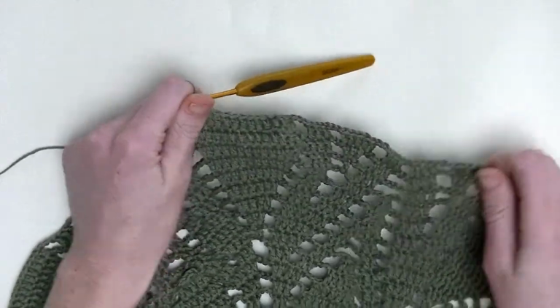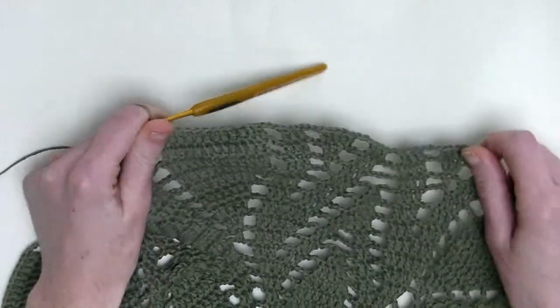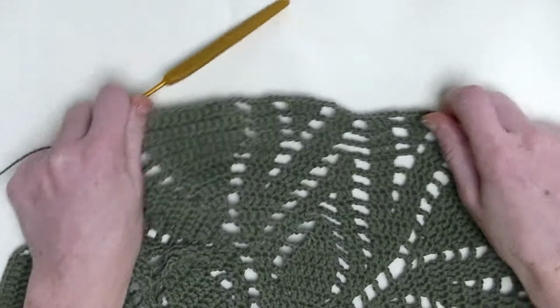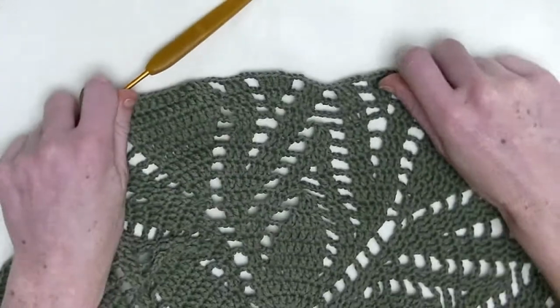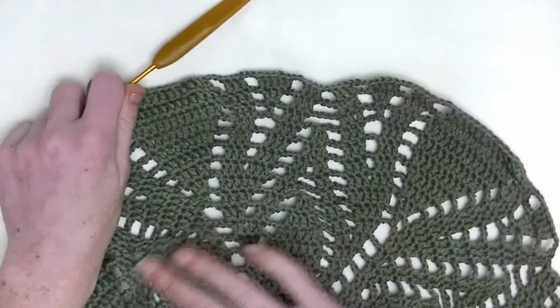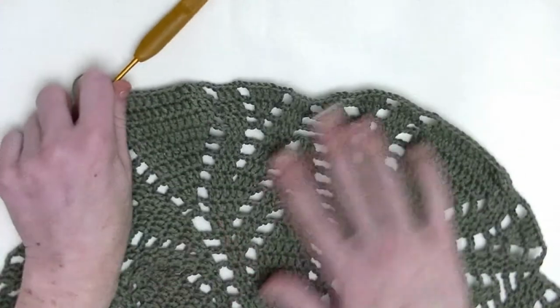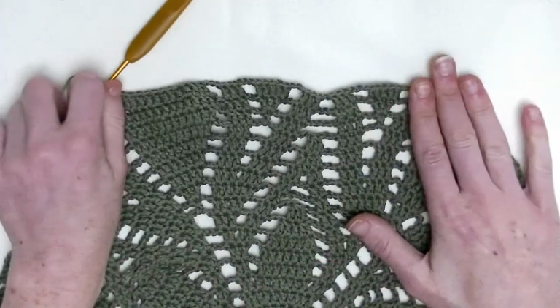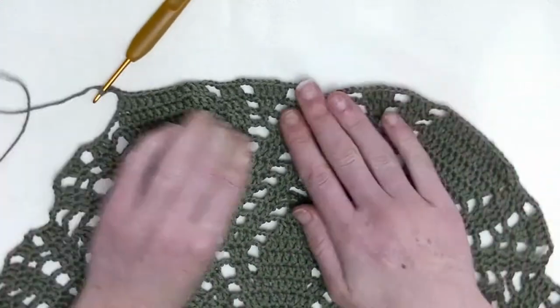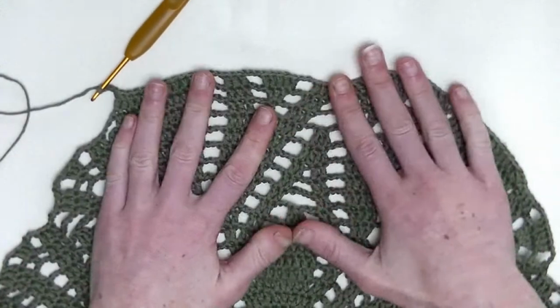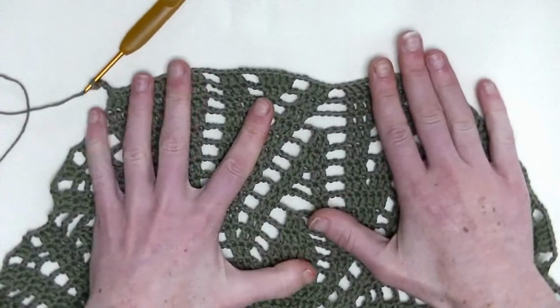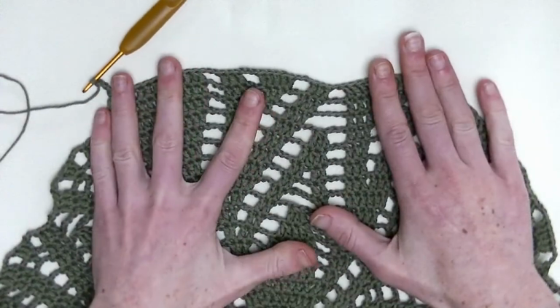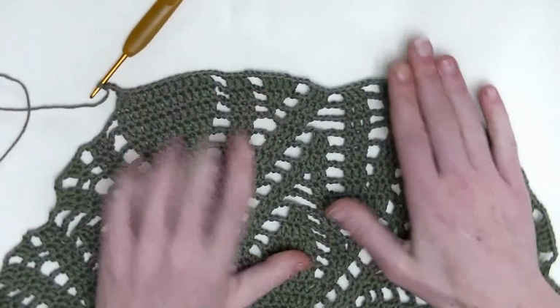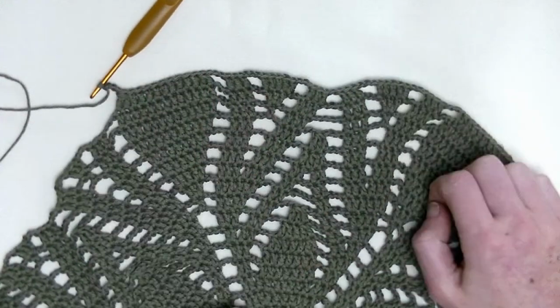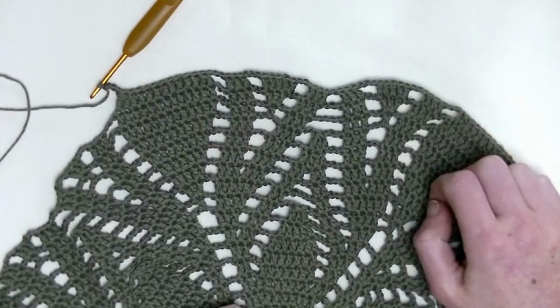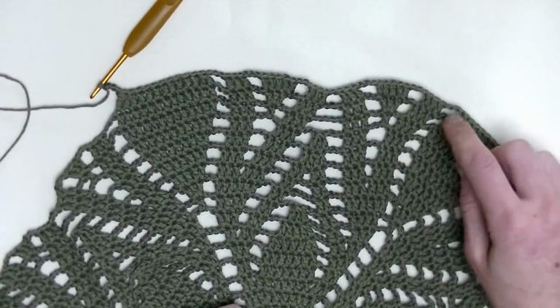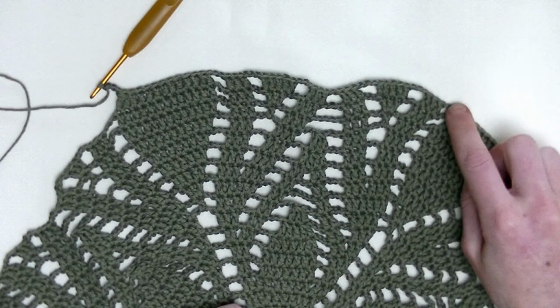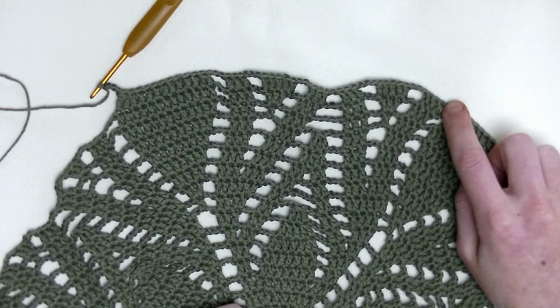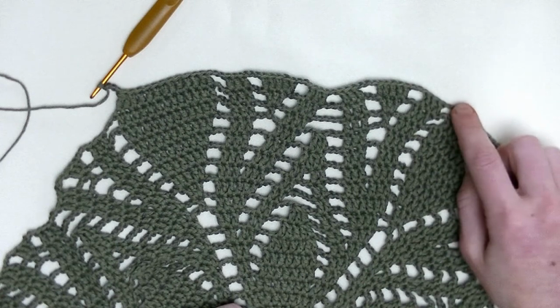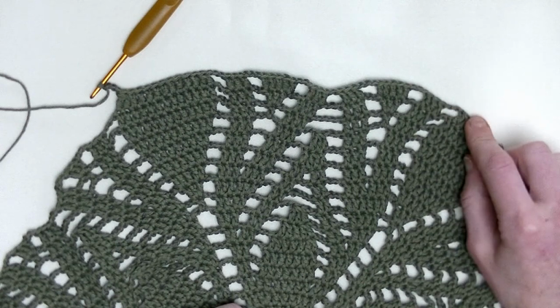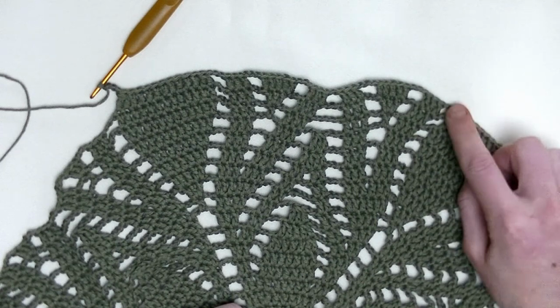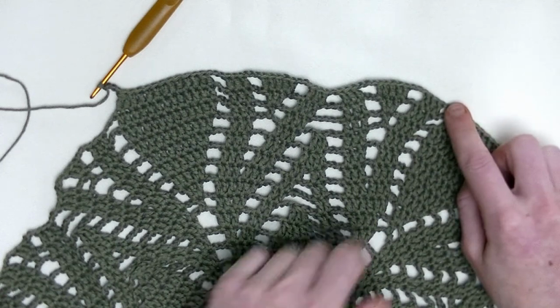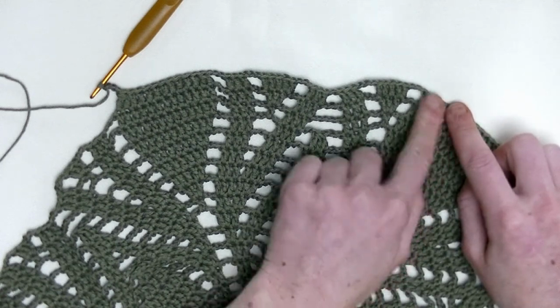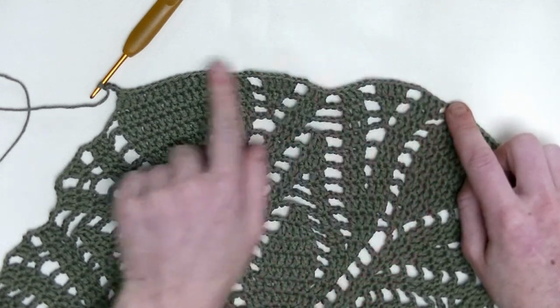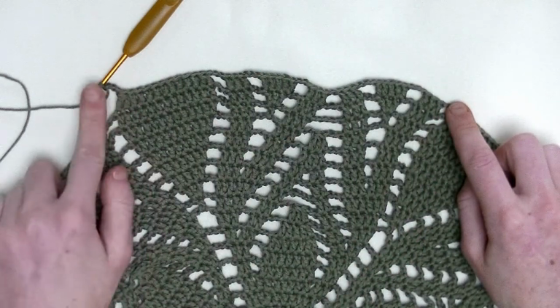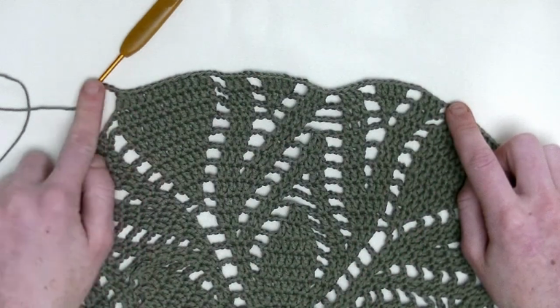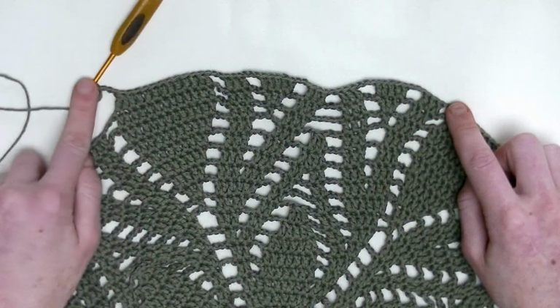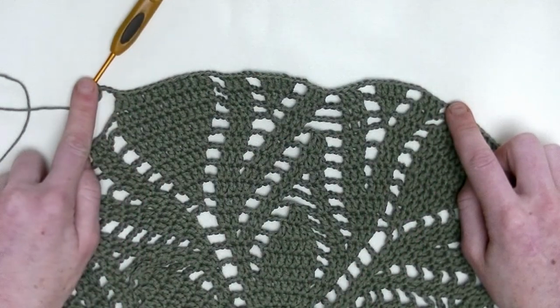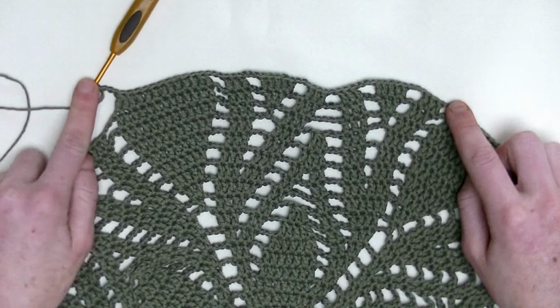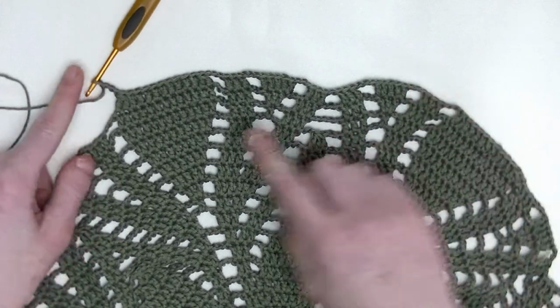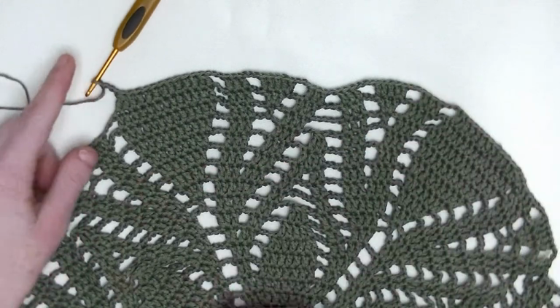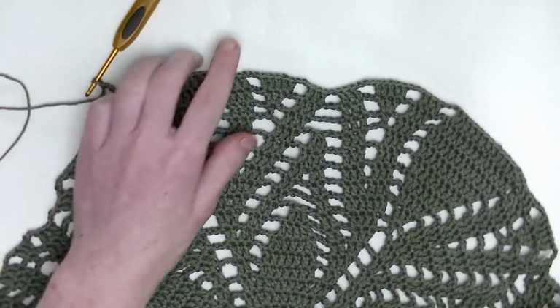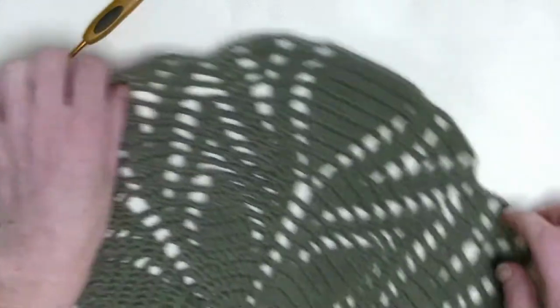From here up until the last chain three will be the repeating part throughout this row.